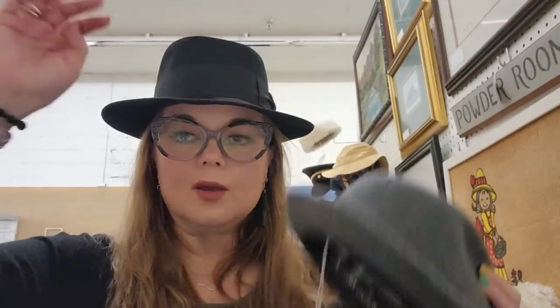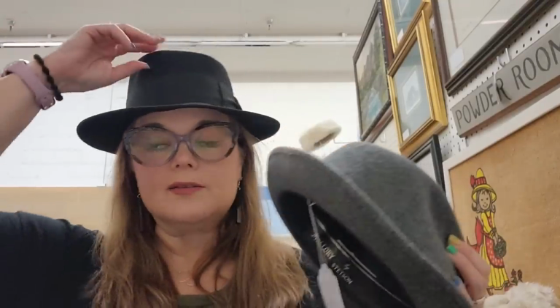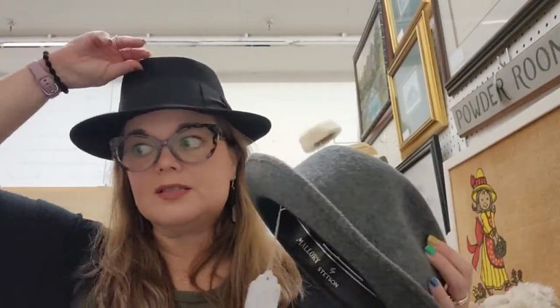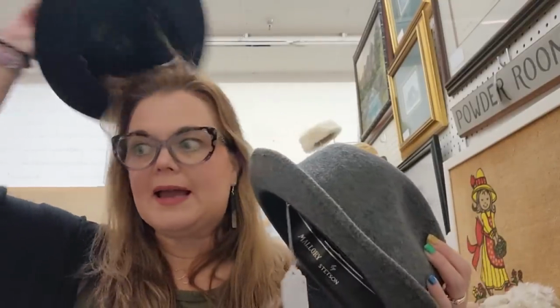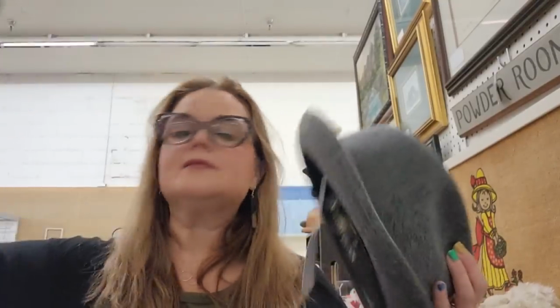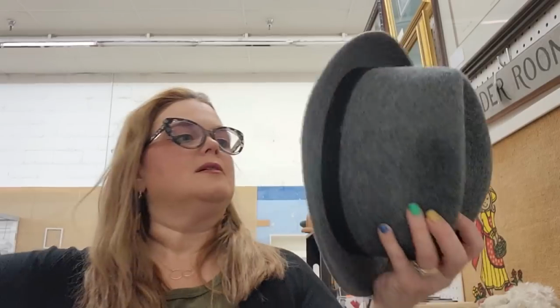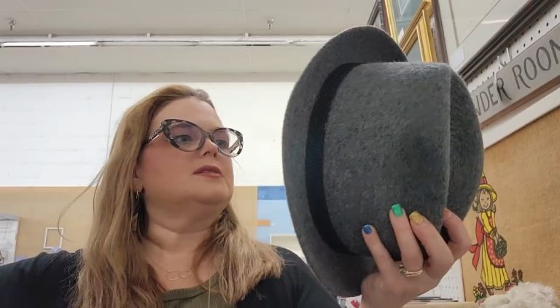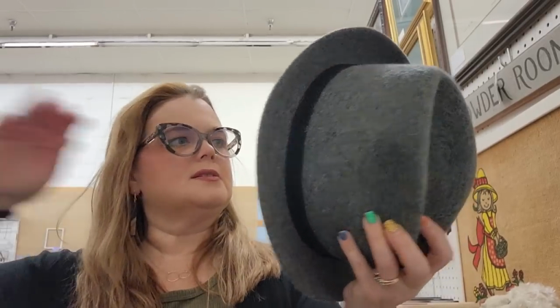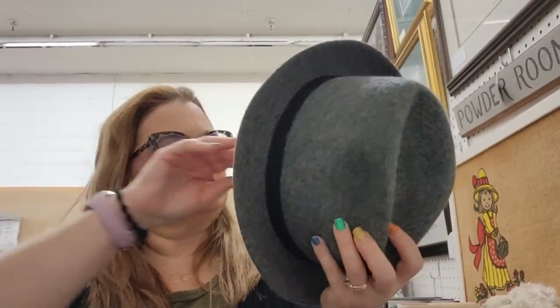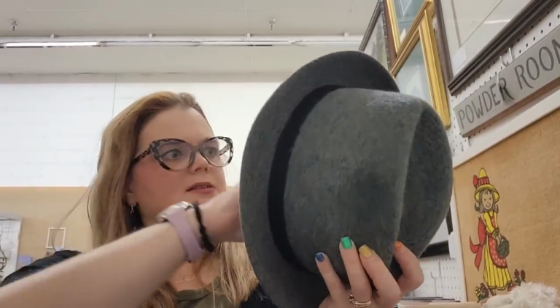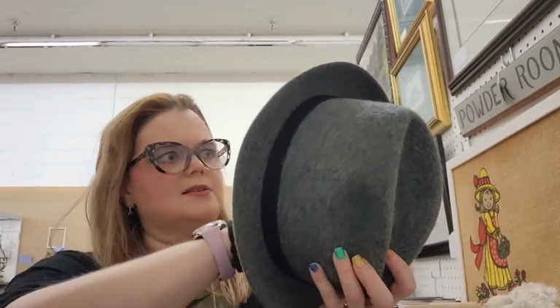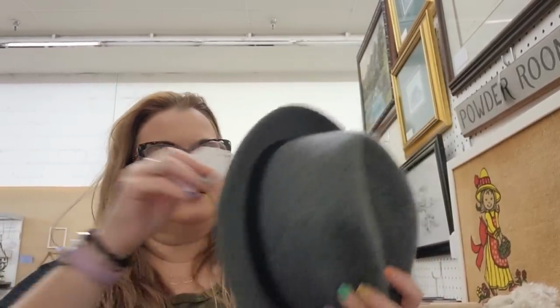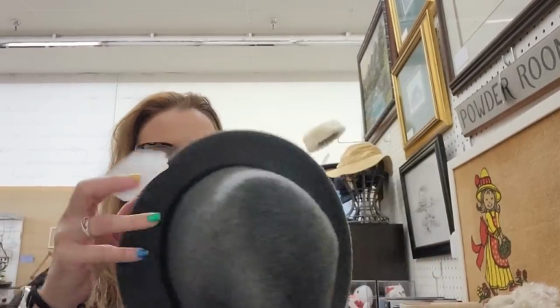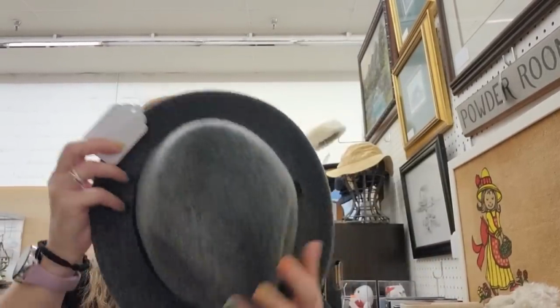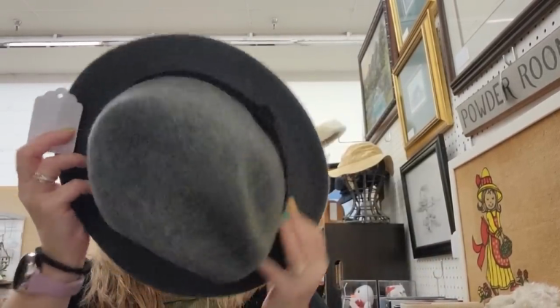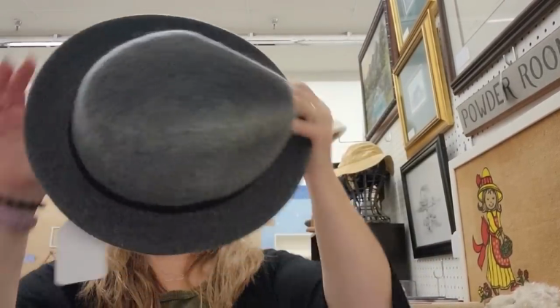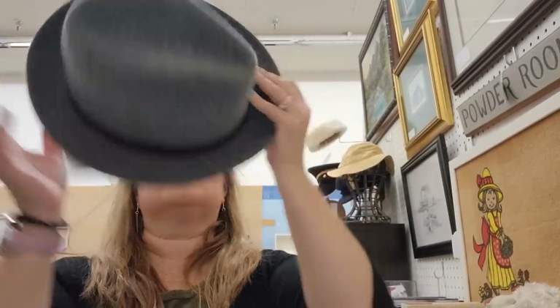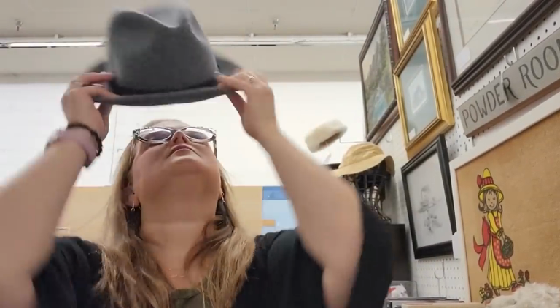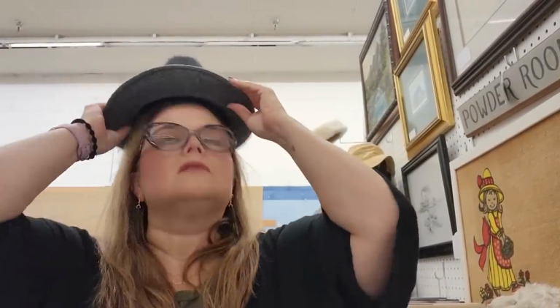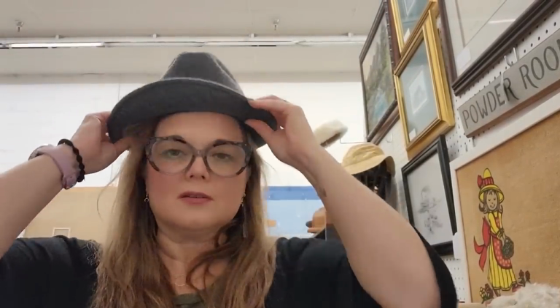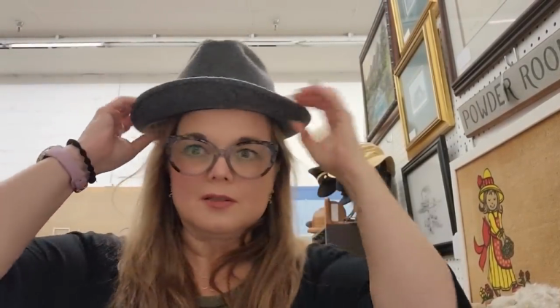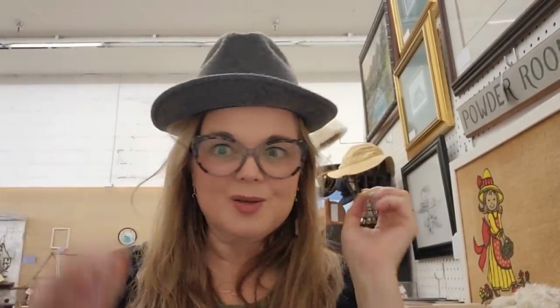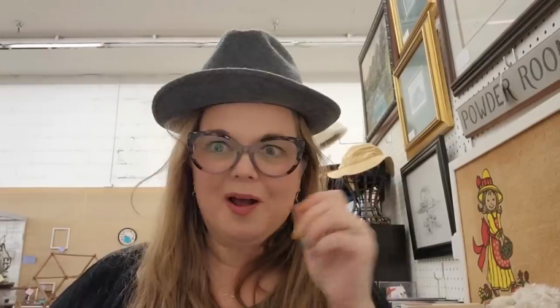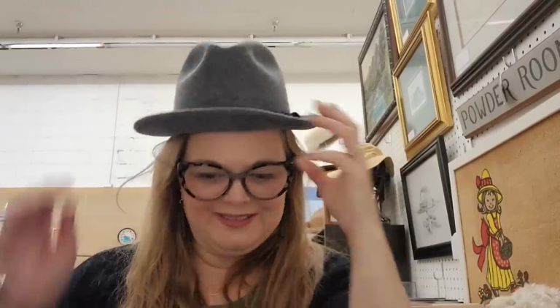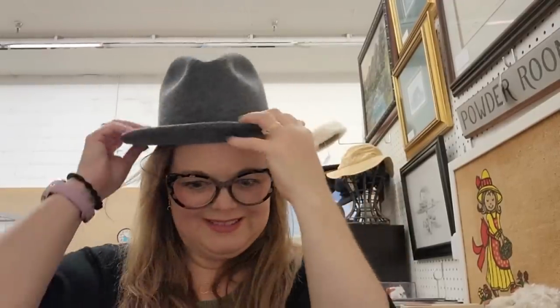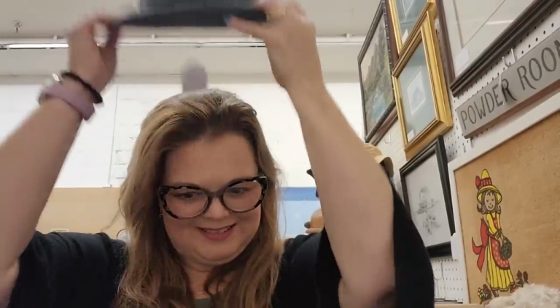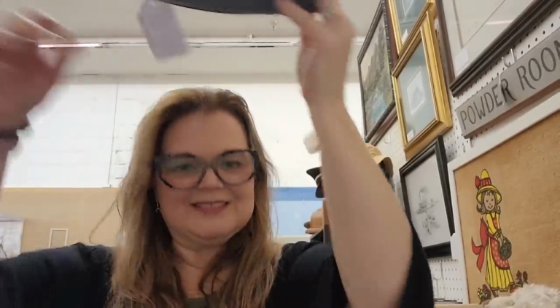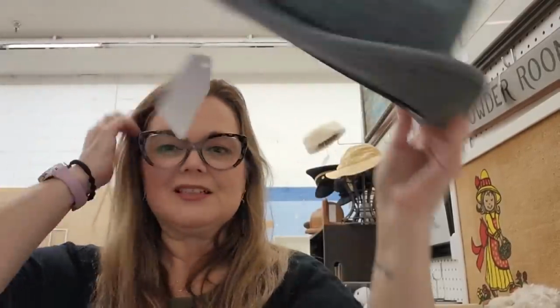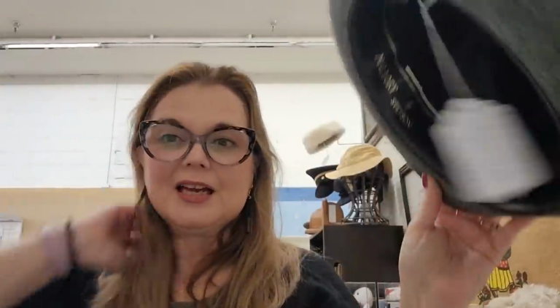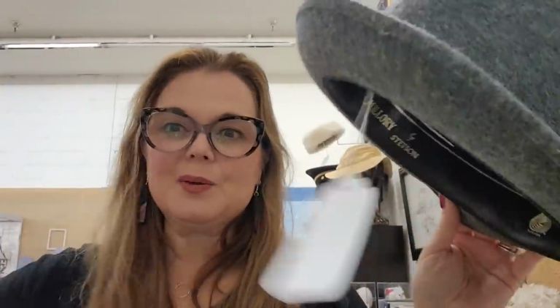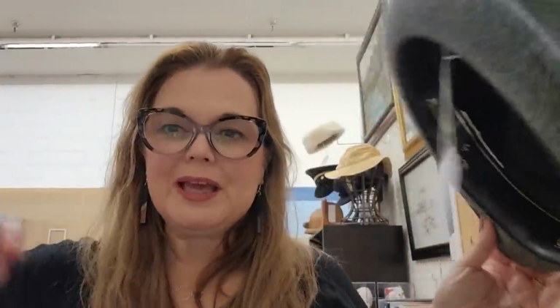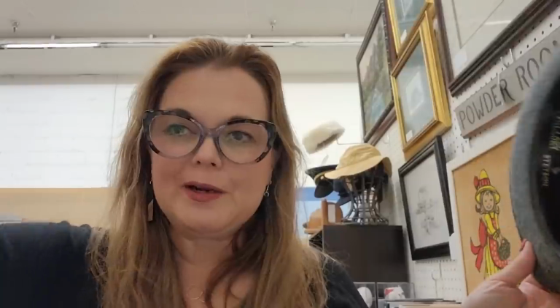This is my hat — this is the Stetson. It does come in the original box. So small — I've got a real big head, apparently.